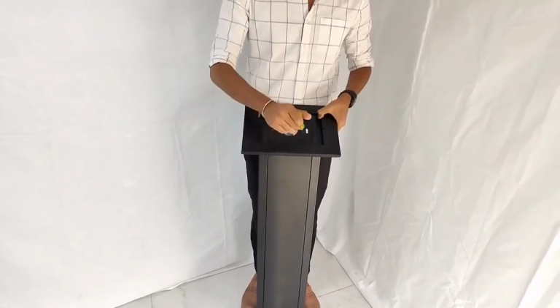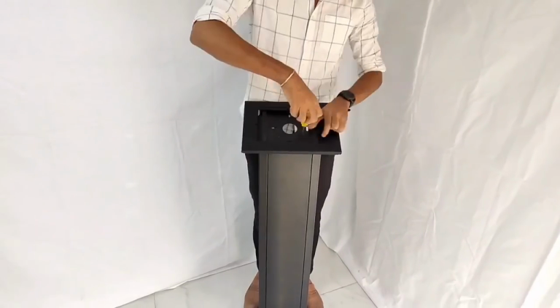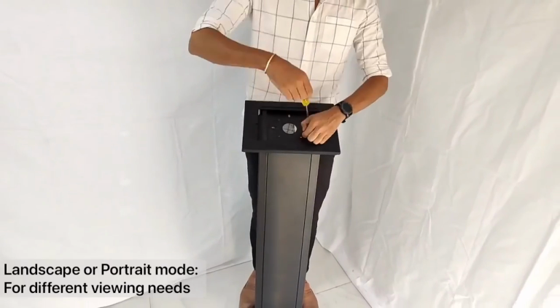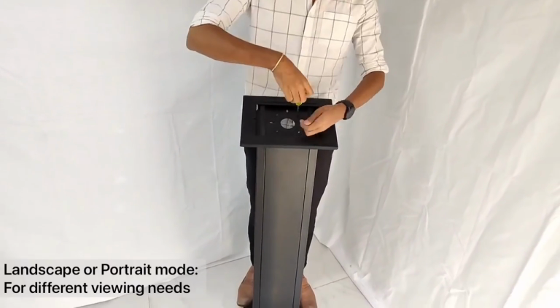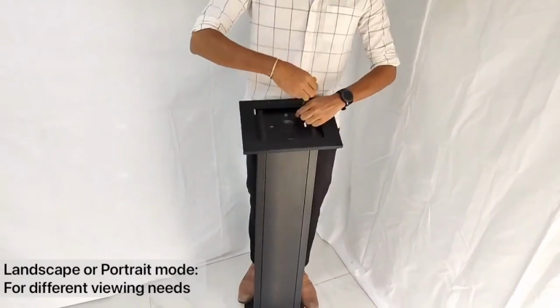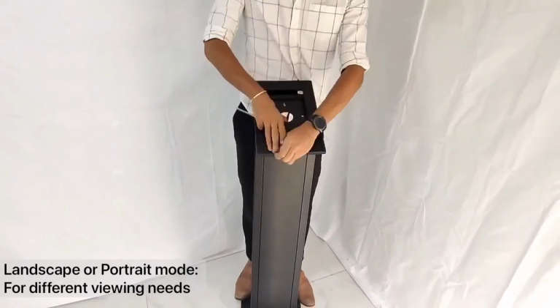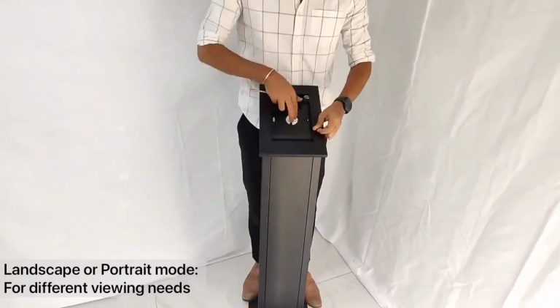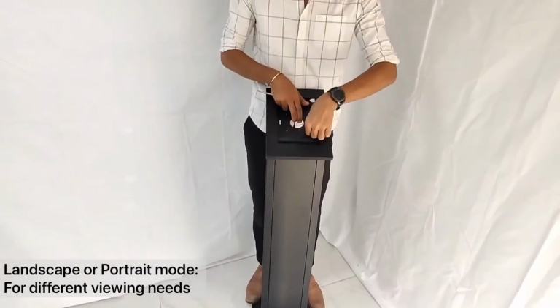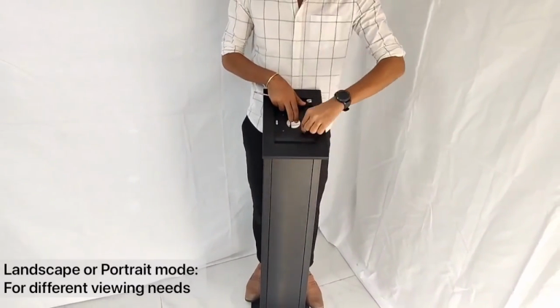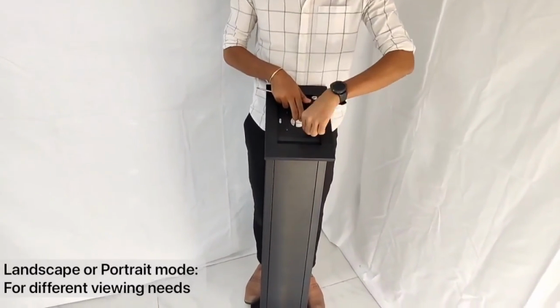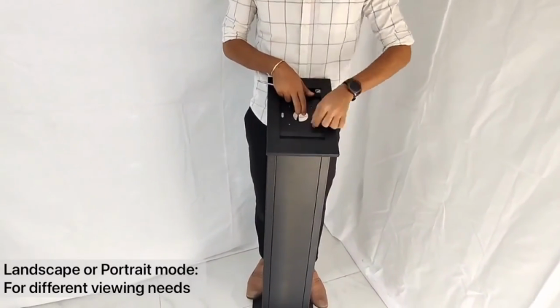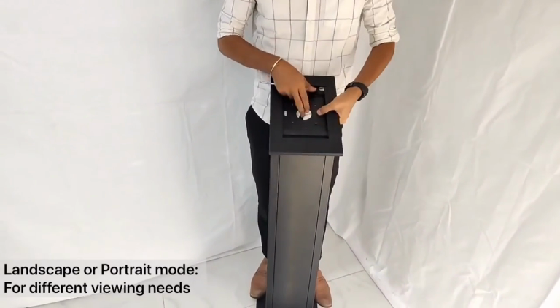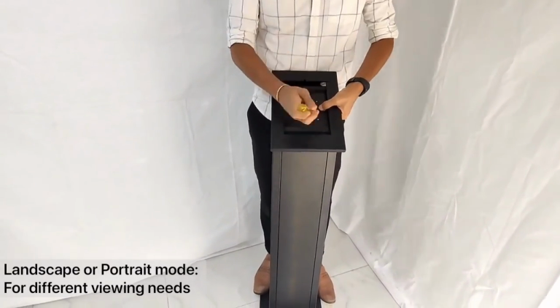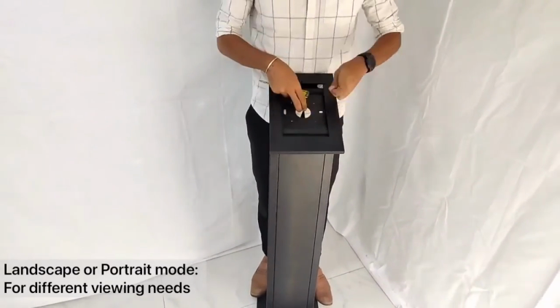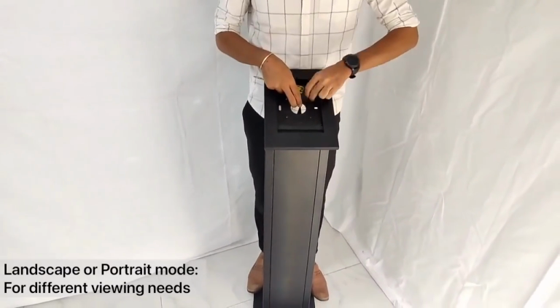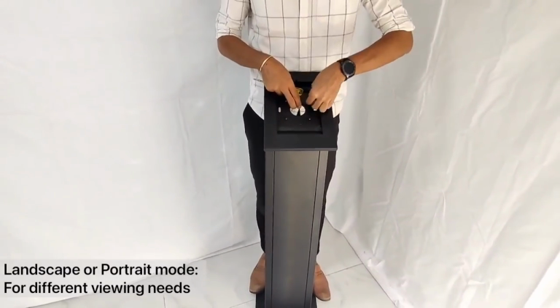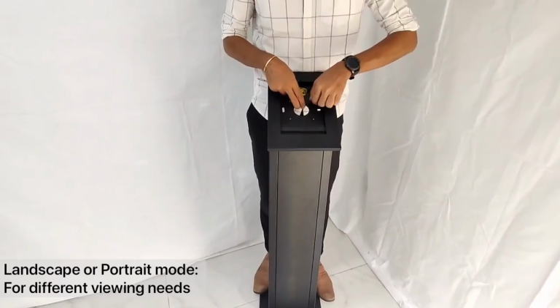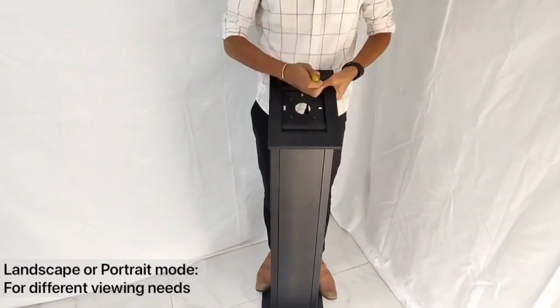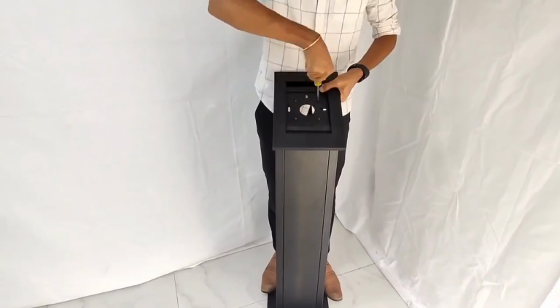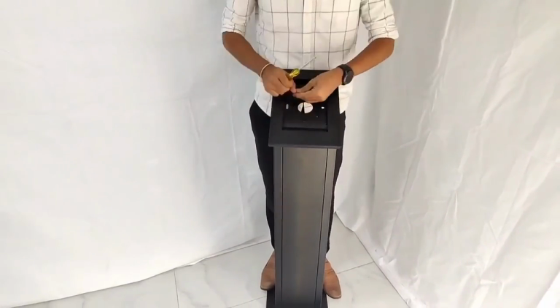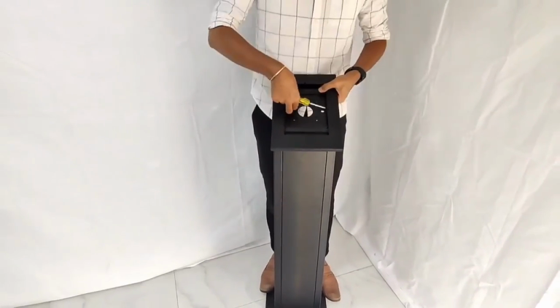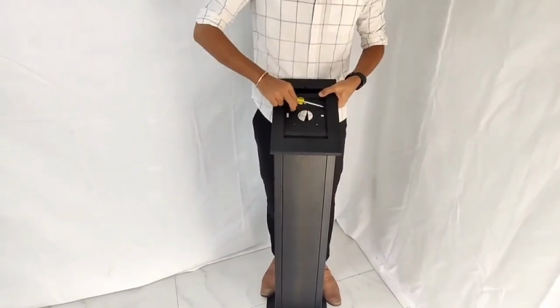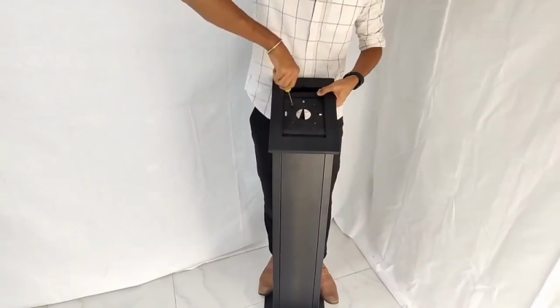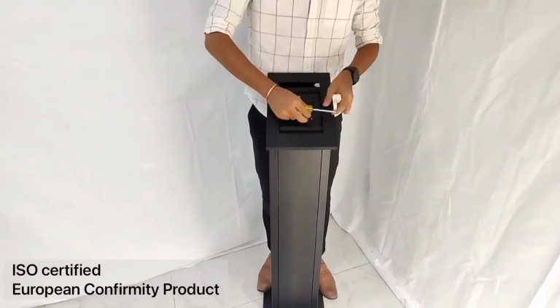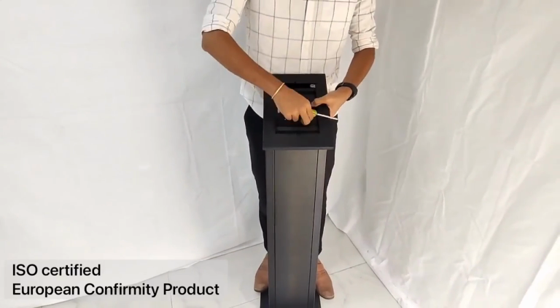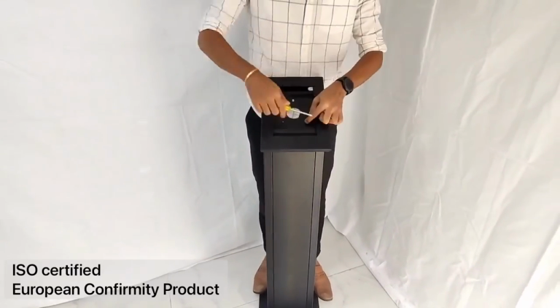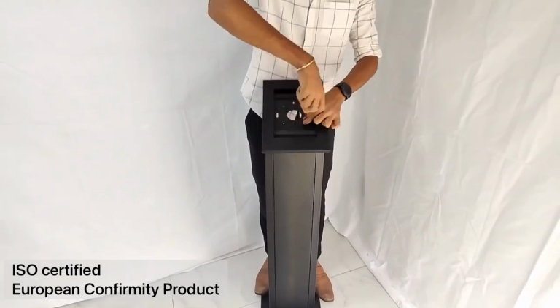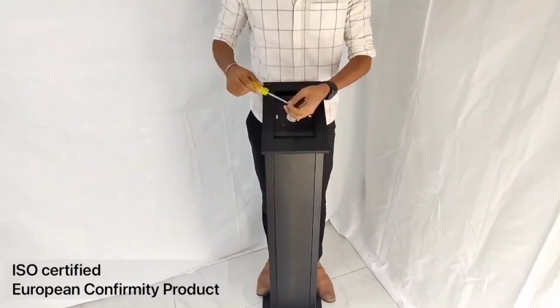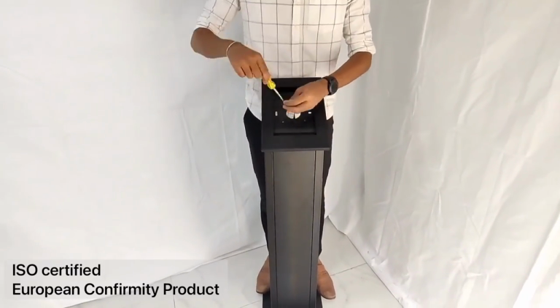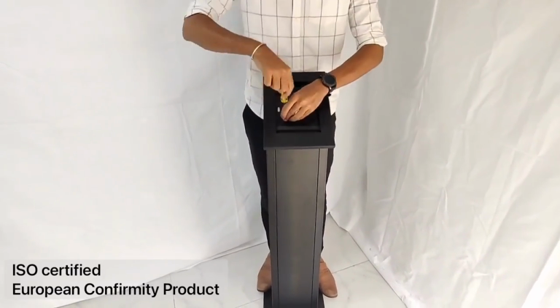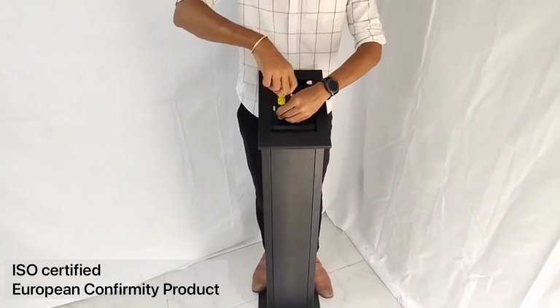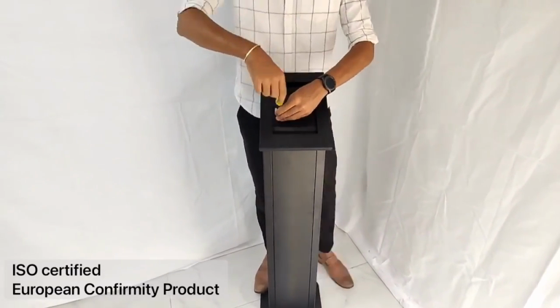Landscape or portrait enclosure mounting is available to meet different viewing needs. This product is ISO certified and standardized.